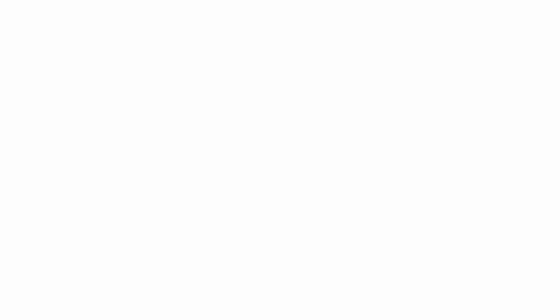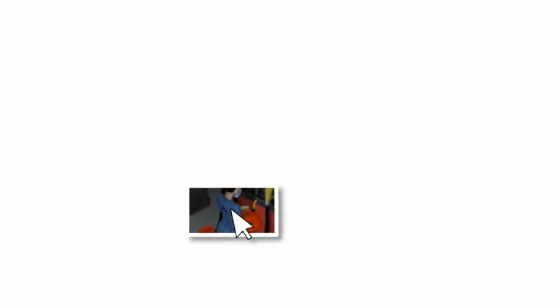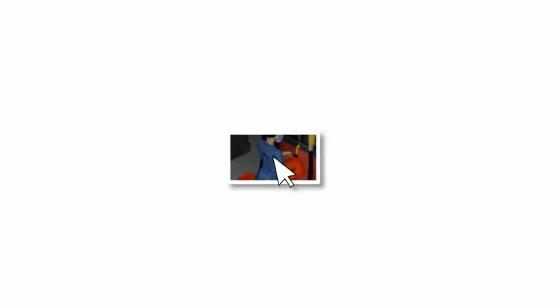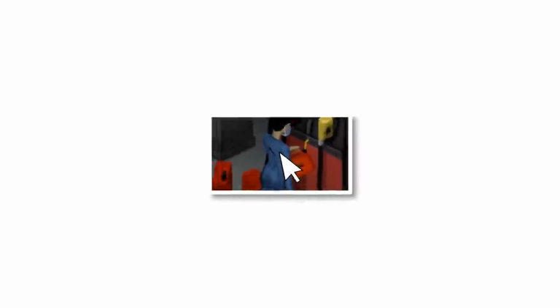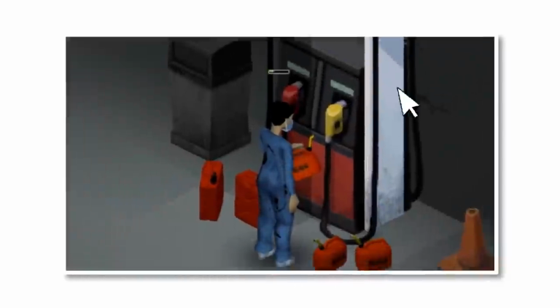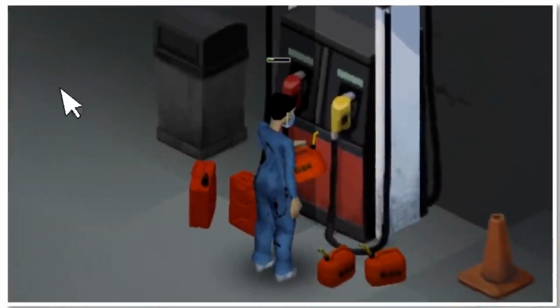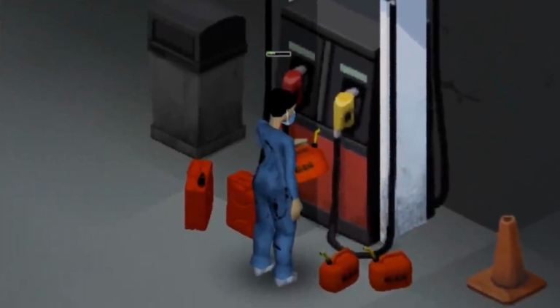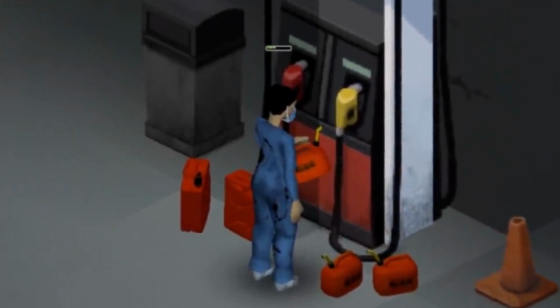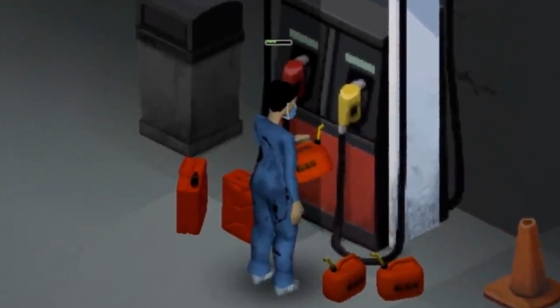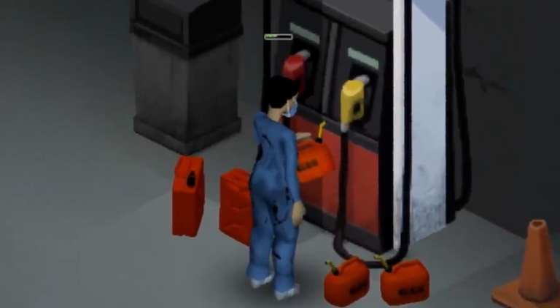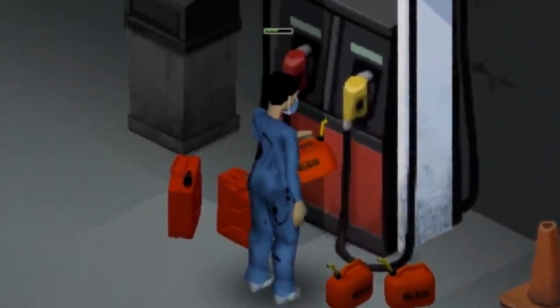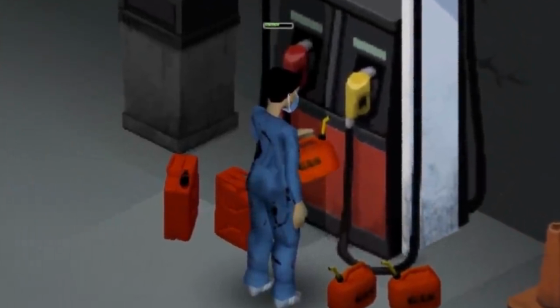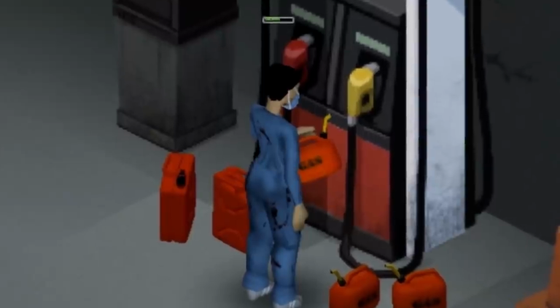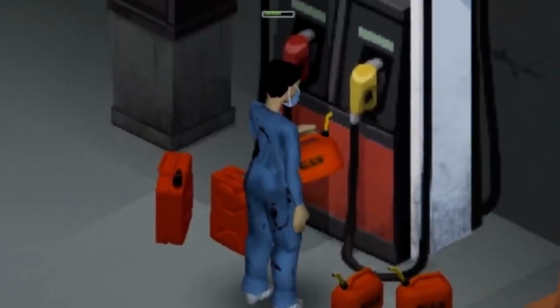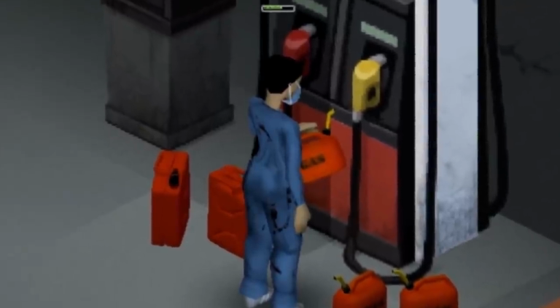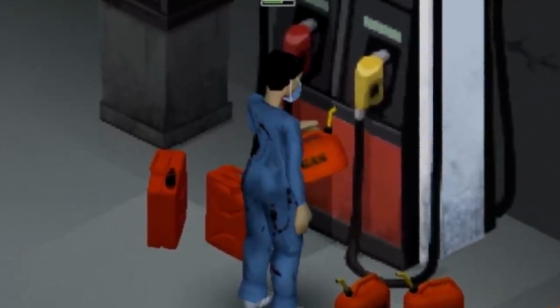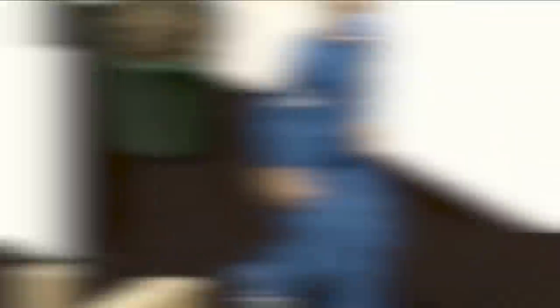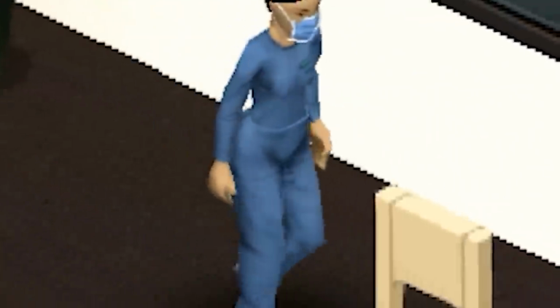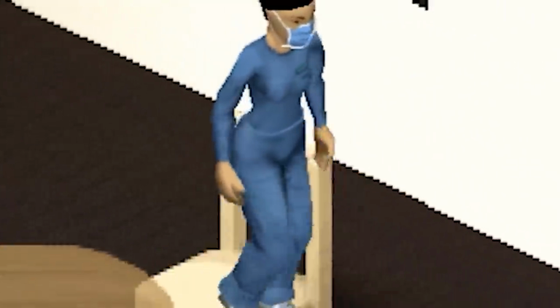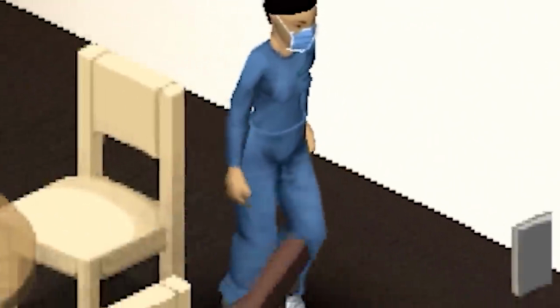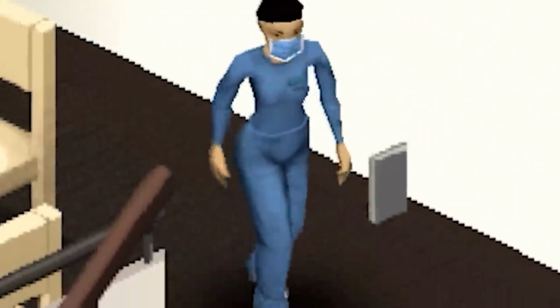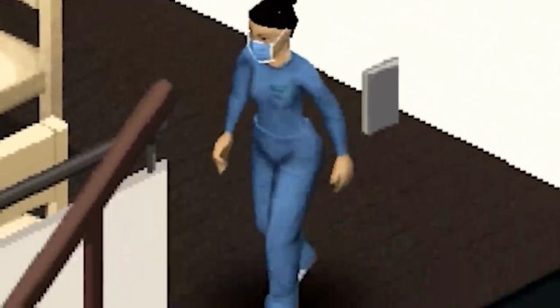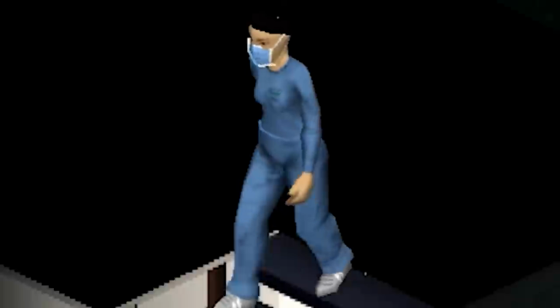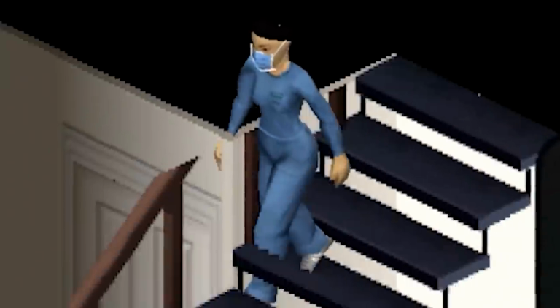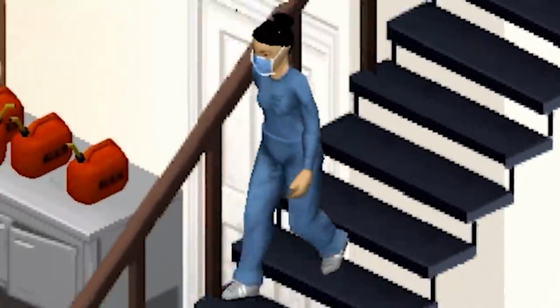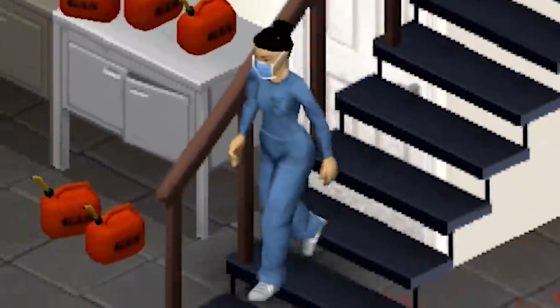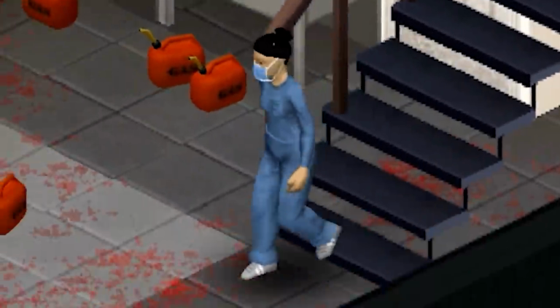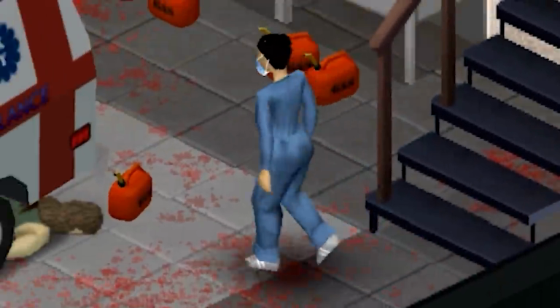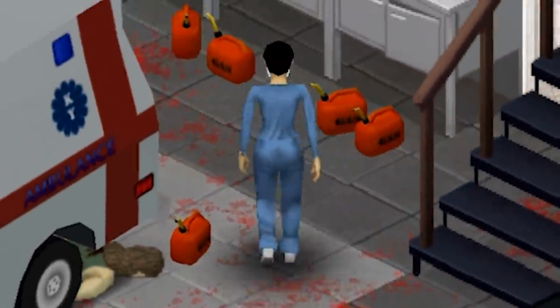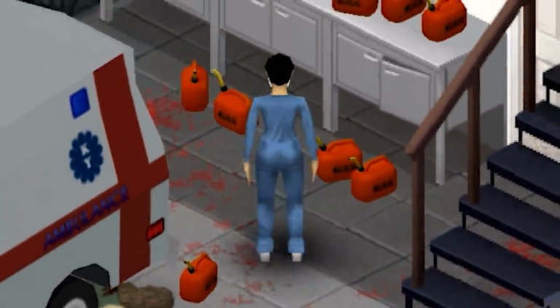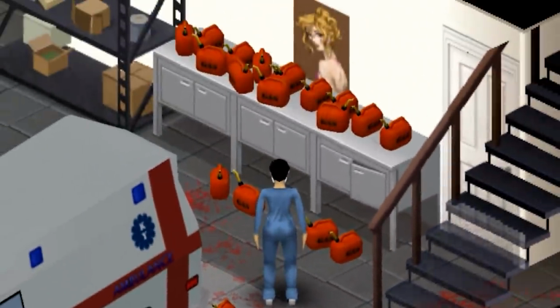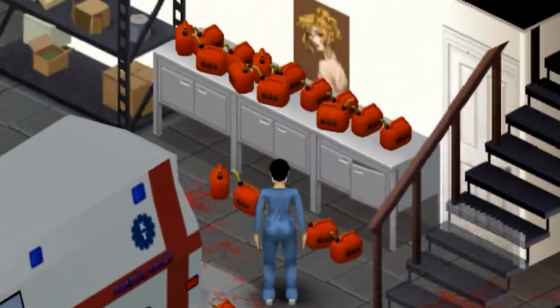In Project Zomboid, gasoline is a valuable resource used to power generators and fuel cars. Its scarcity means preserving as much gas as possible, with multiple gas cans typically littering your base.